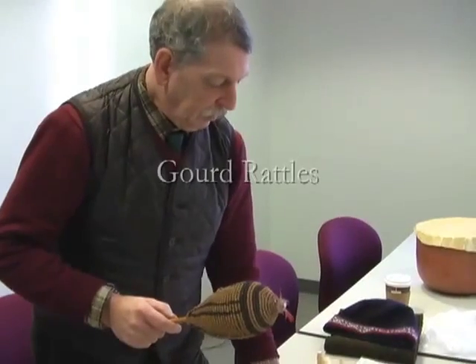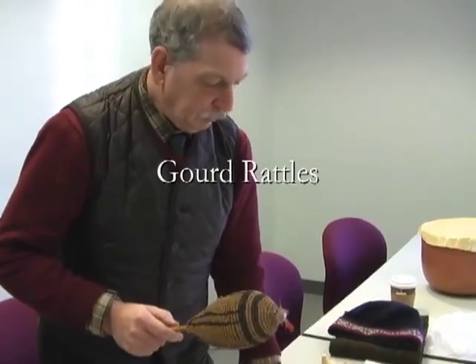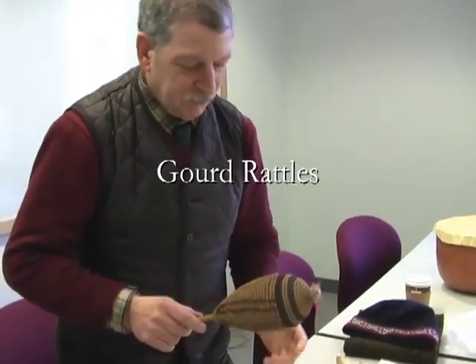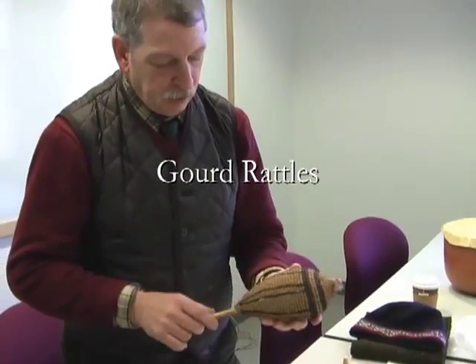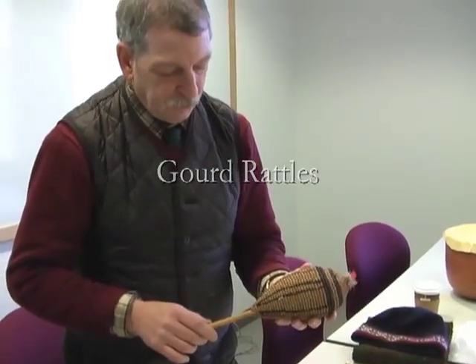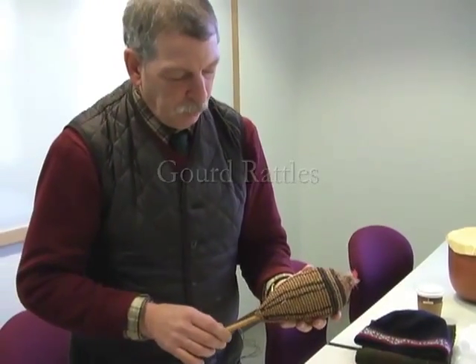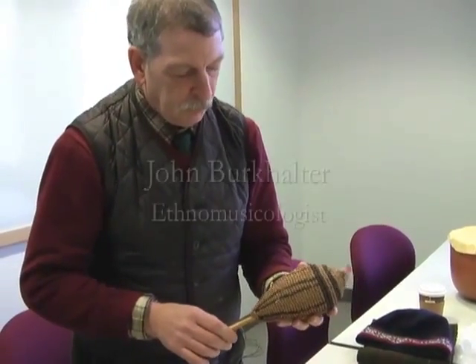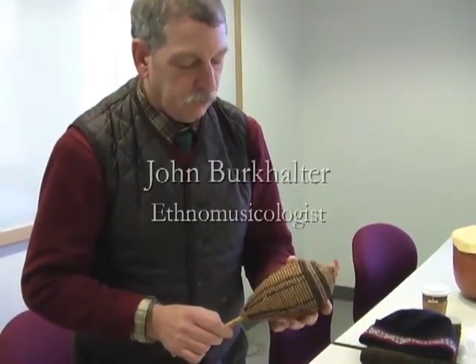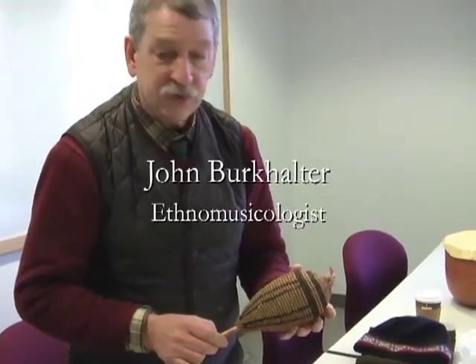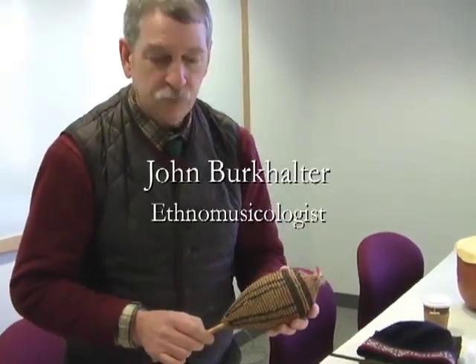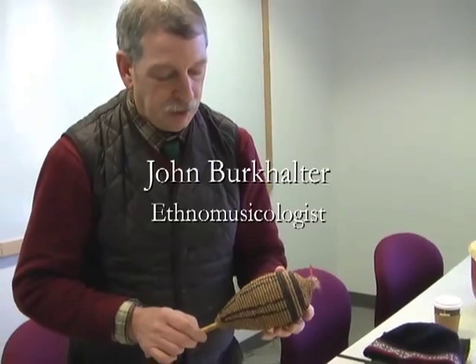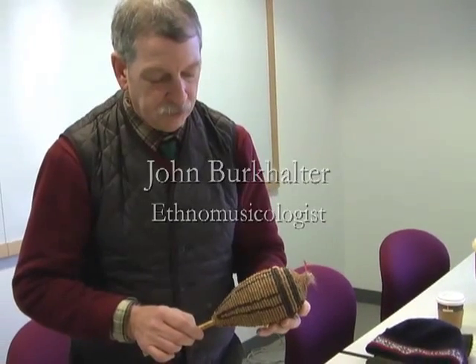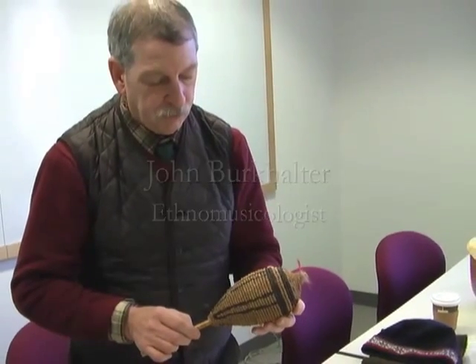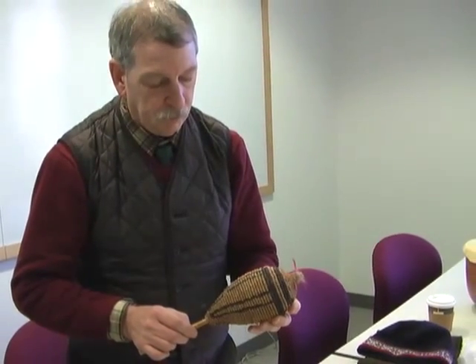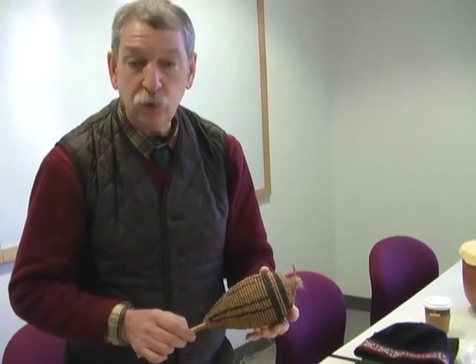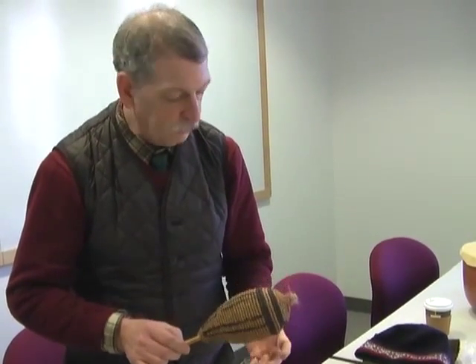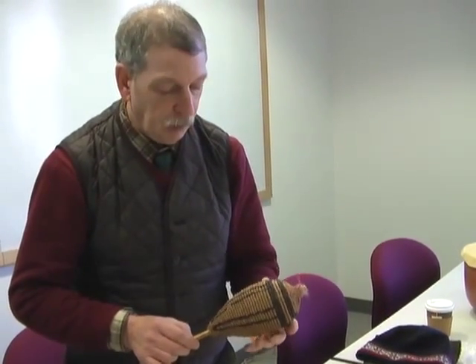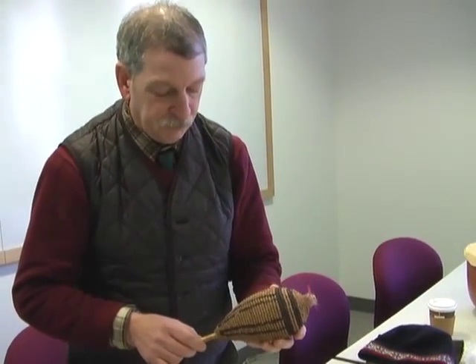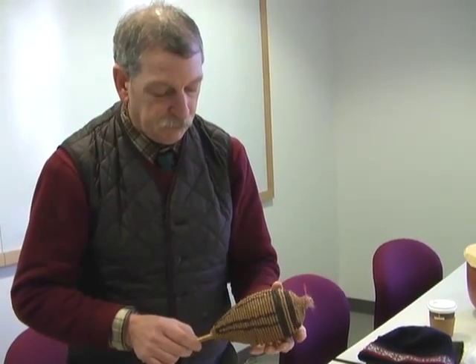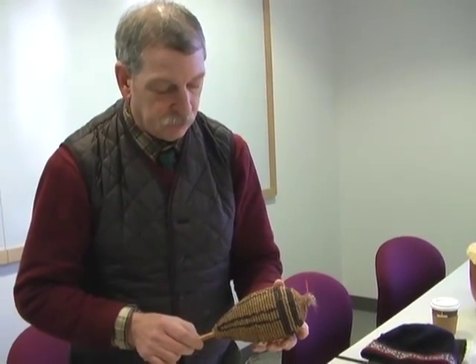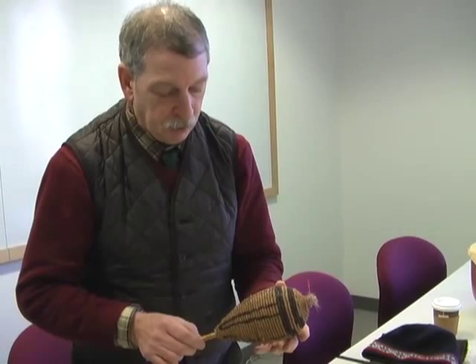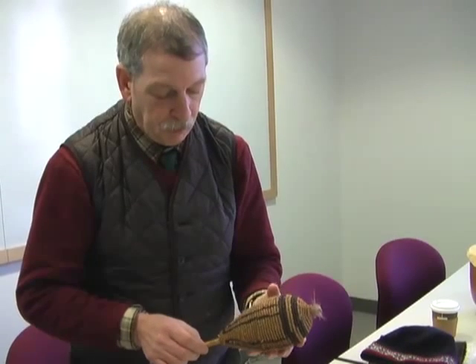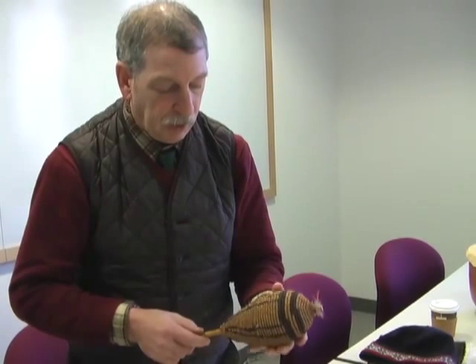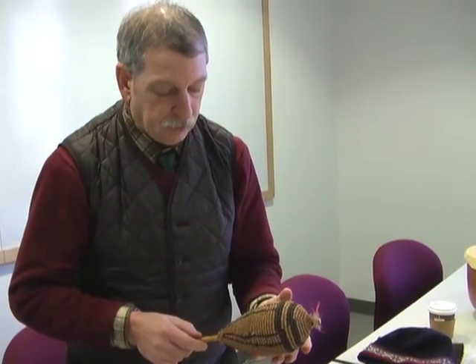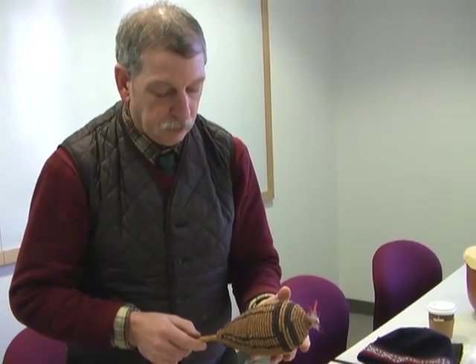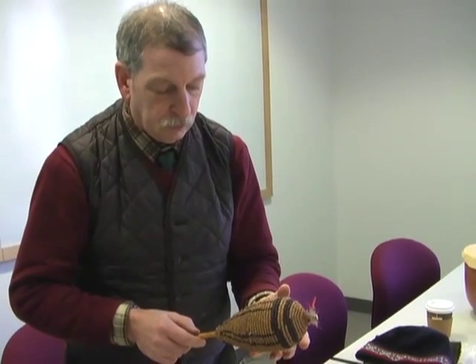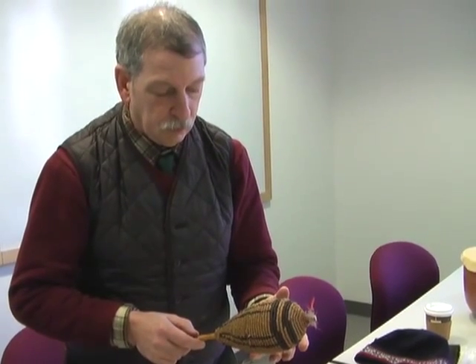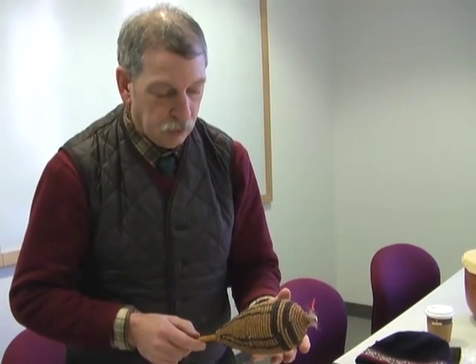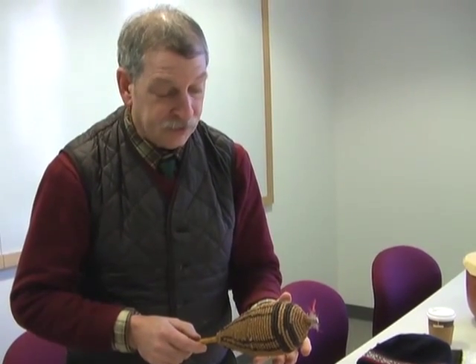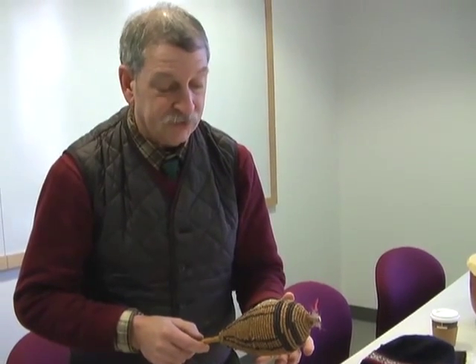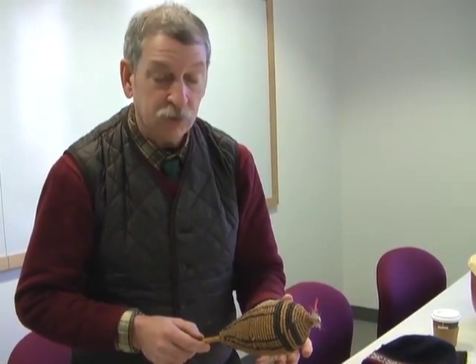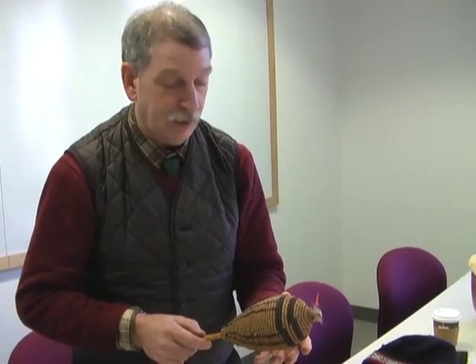I'm going to demonstrate two very distinctive rattles from the New World. The first rattle is from Central America, and it has an astounding sound.